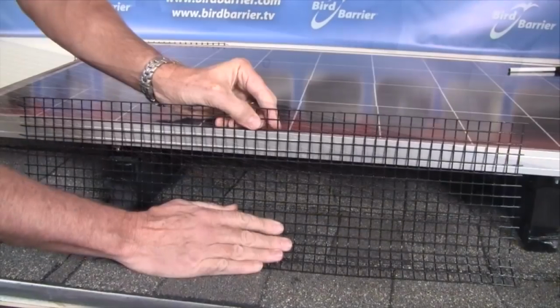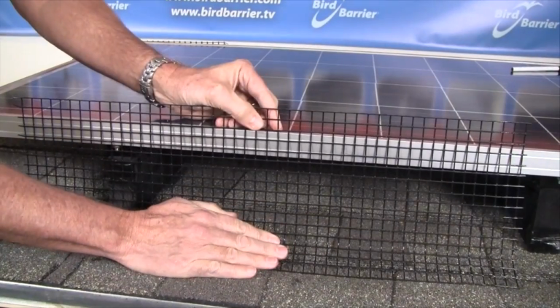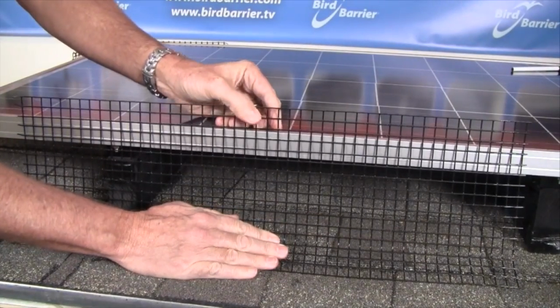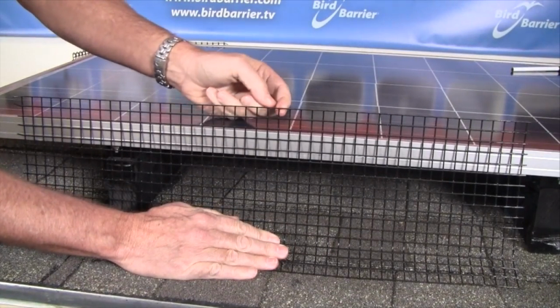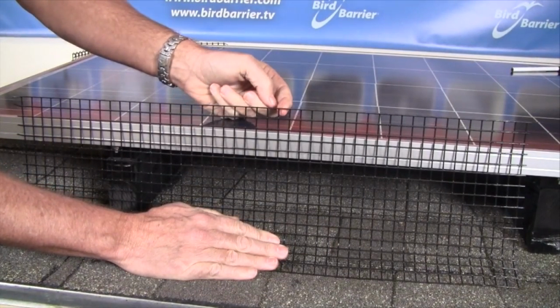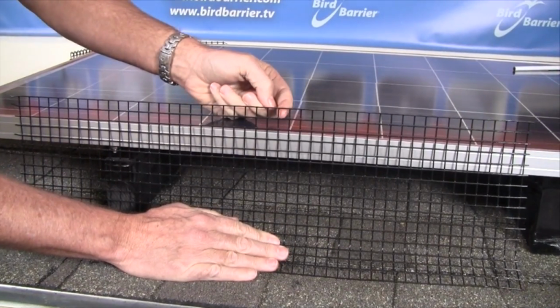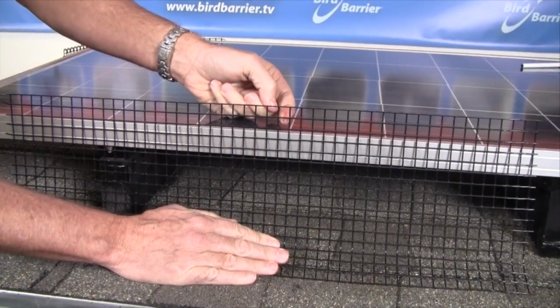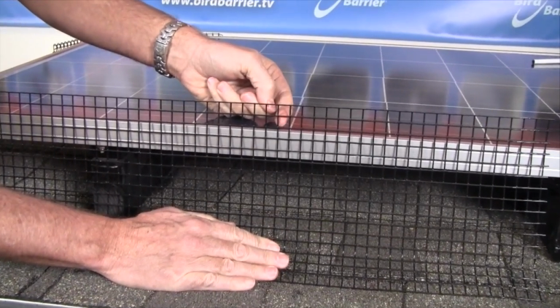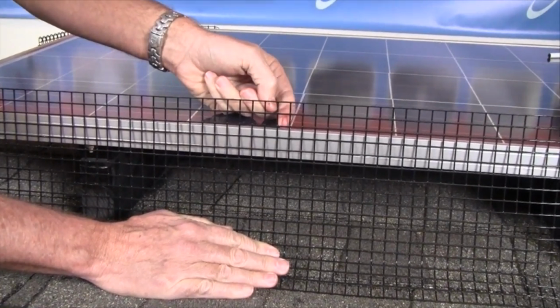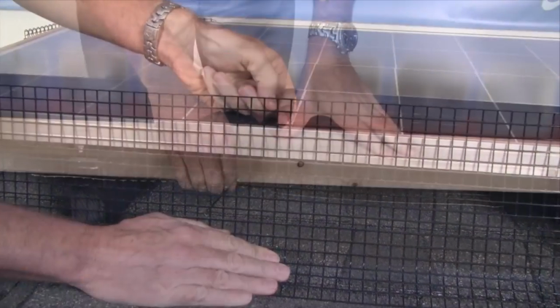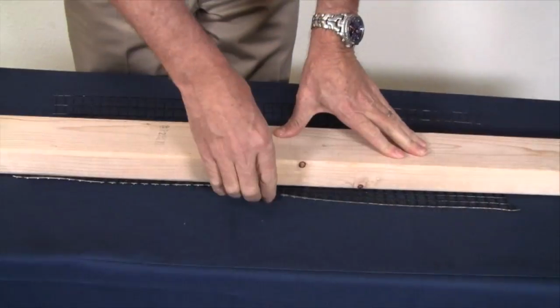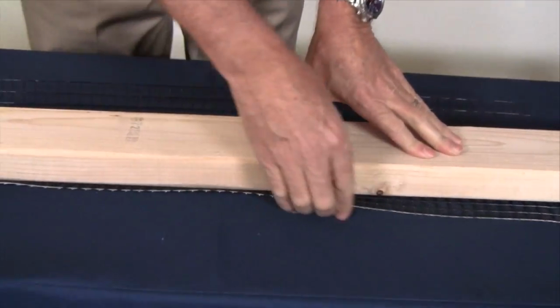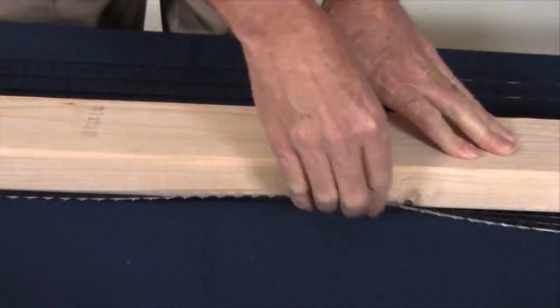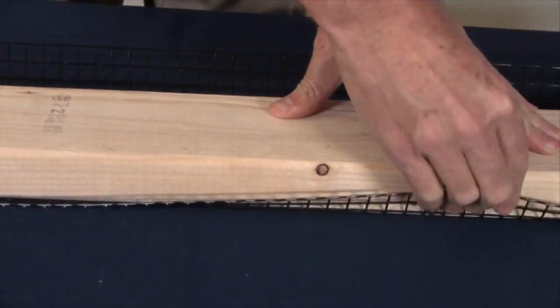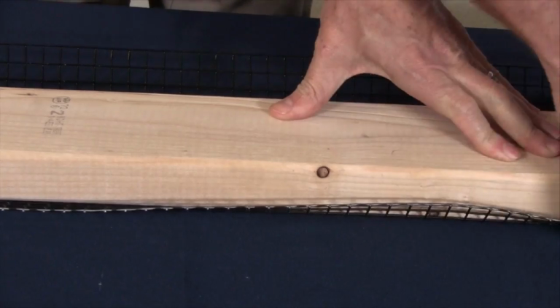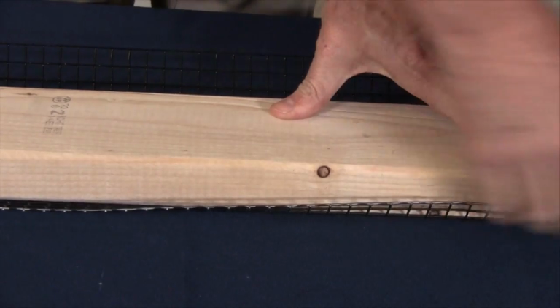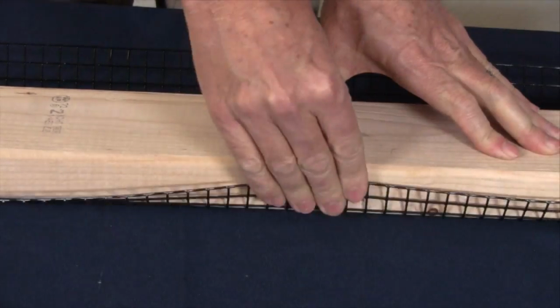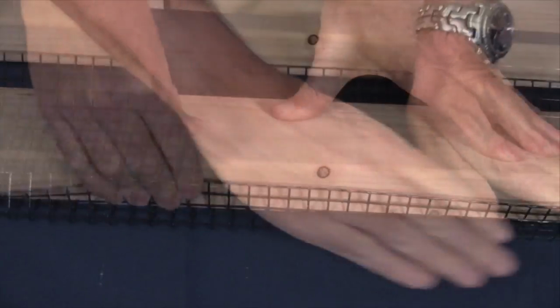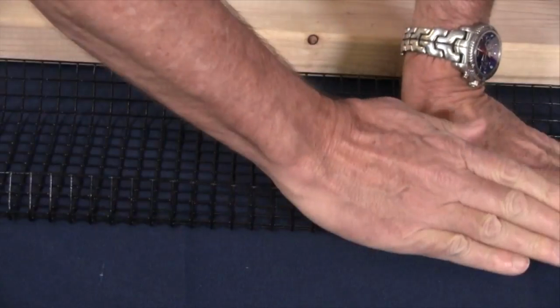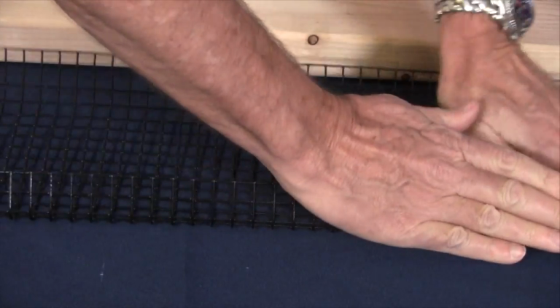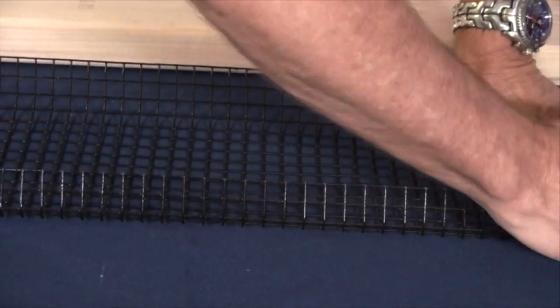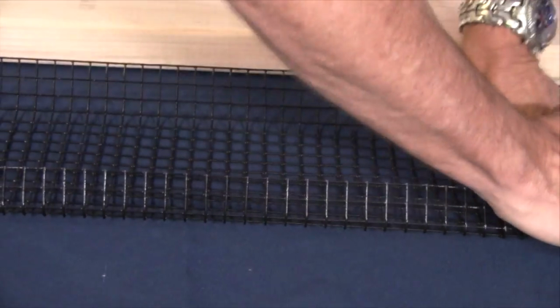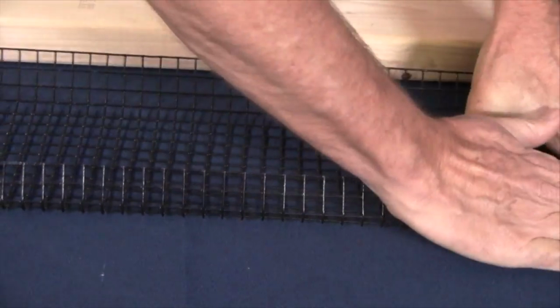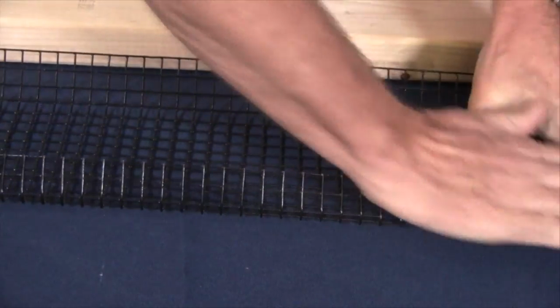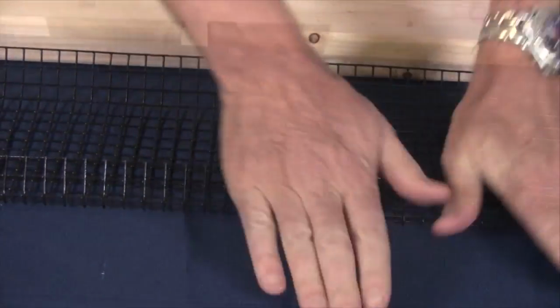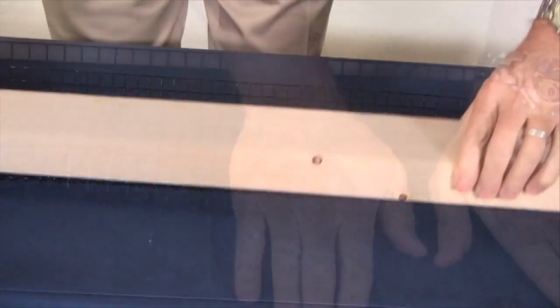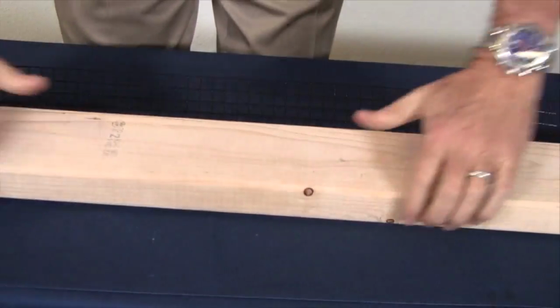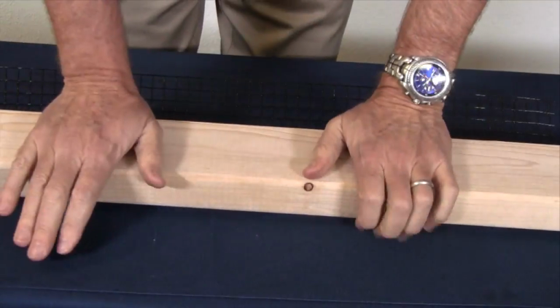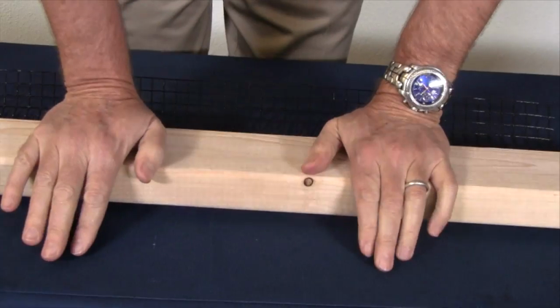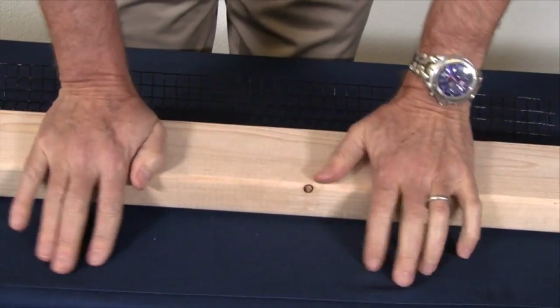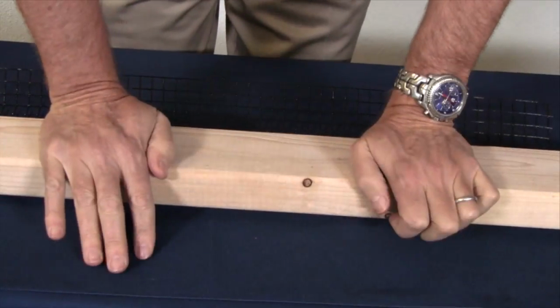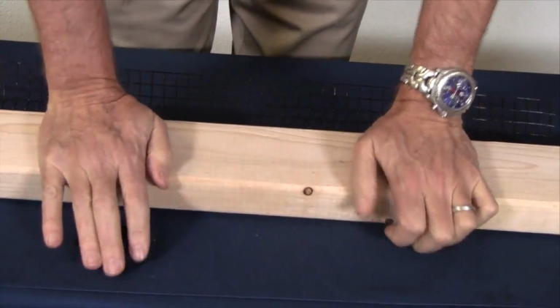If the mesh is too tall for the application, it can be trimmed, but it's faster and easier to simply bend the top over. This also eliminates any sharp wires or edges.